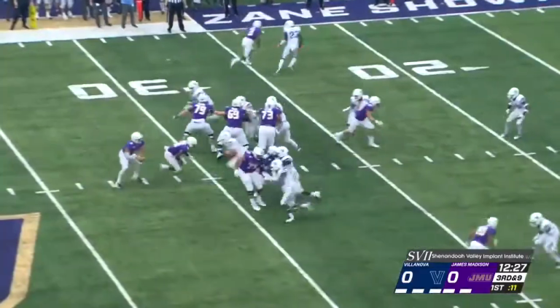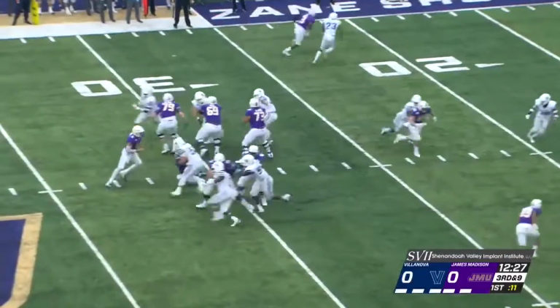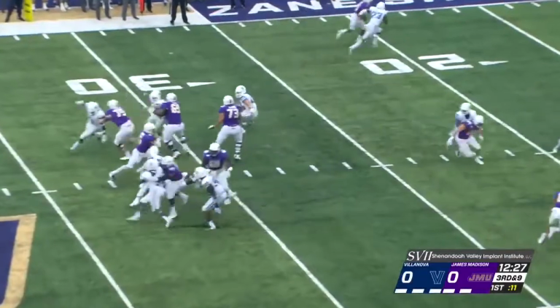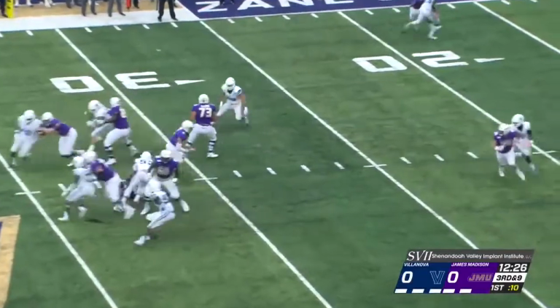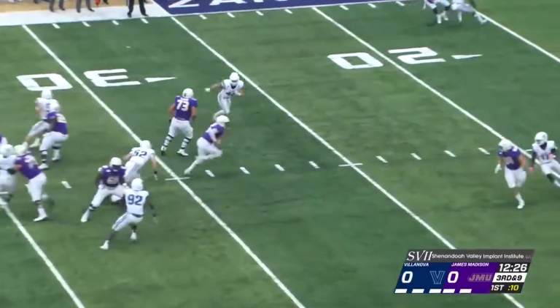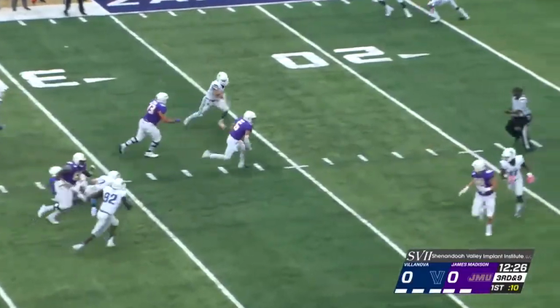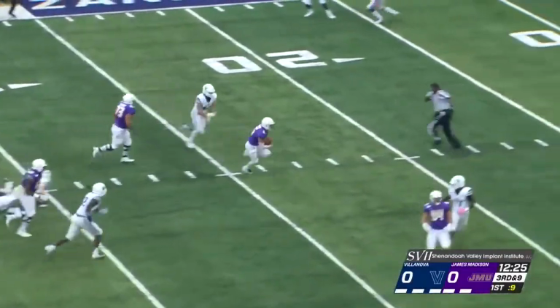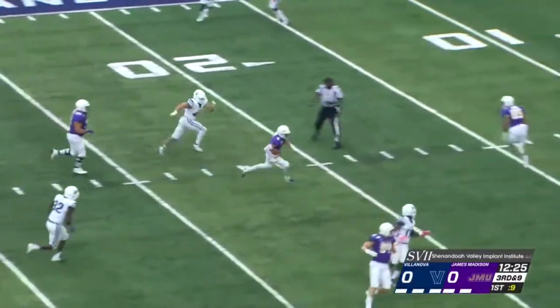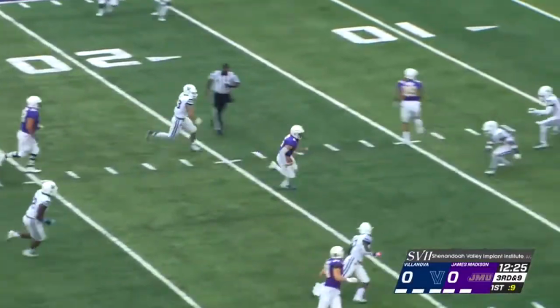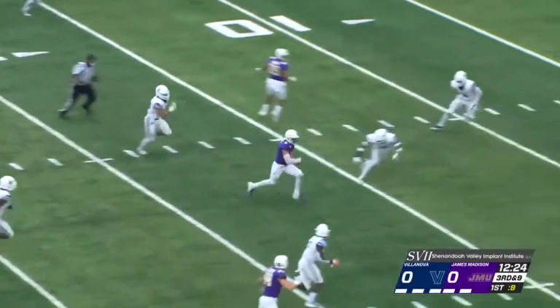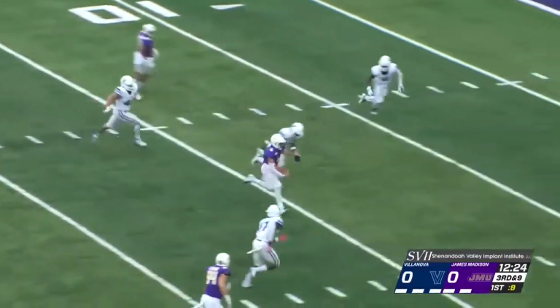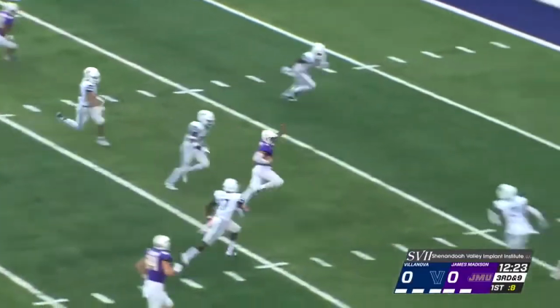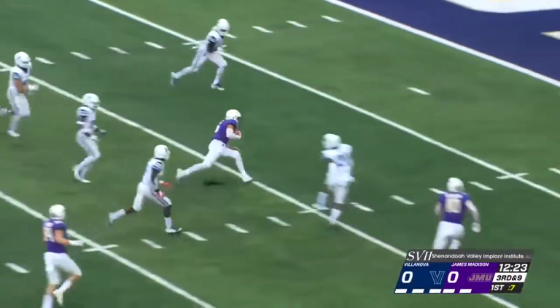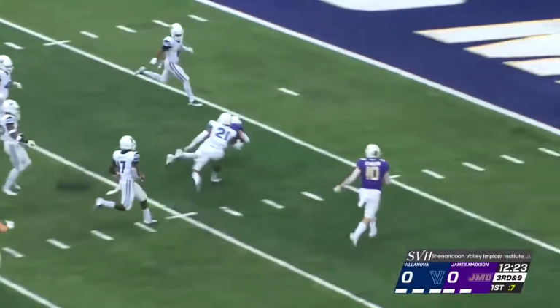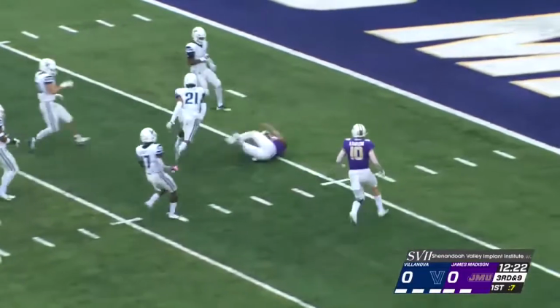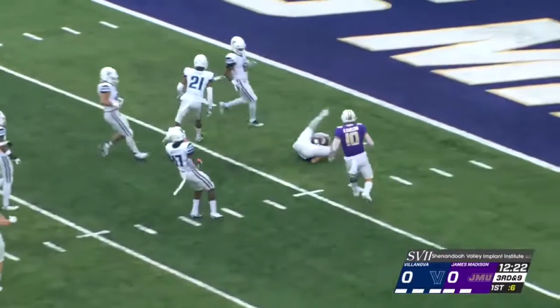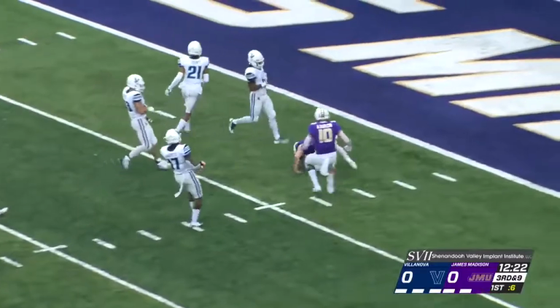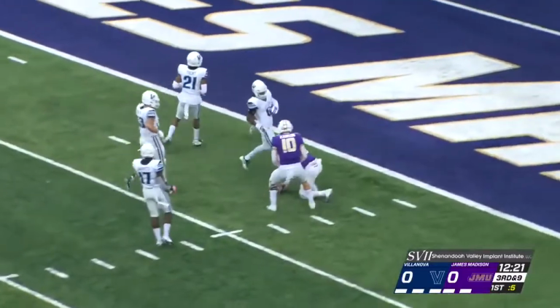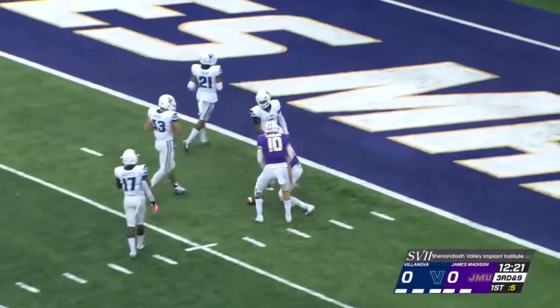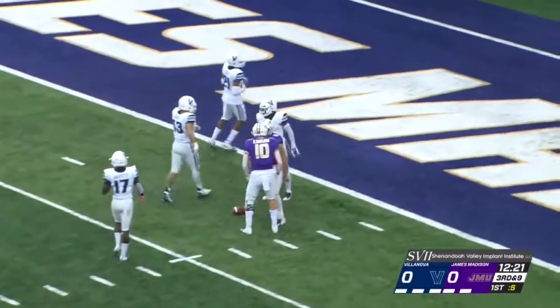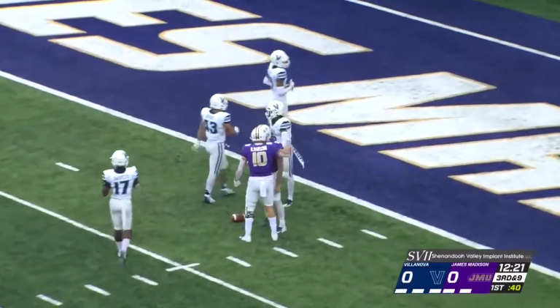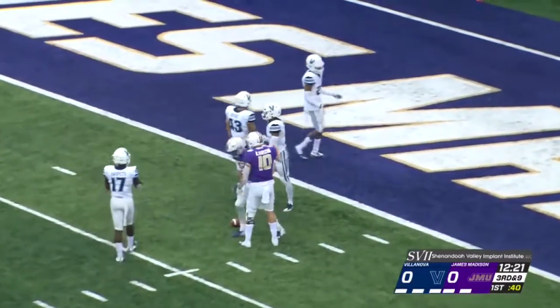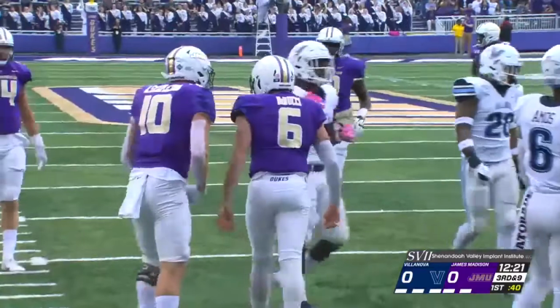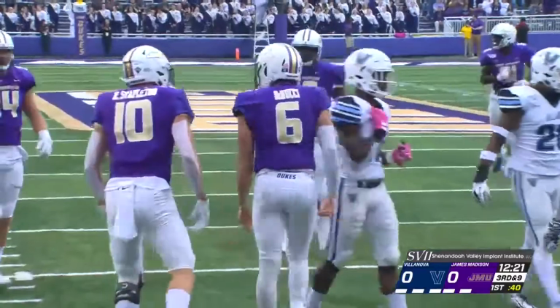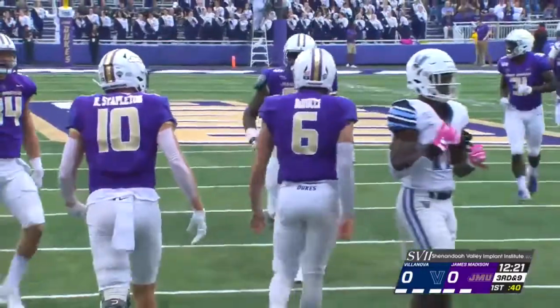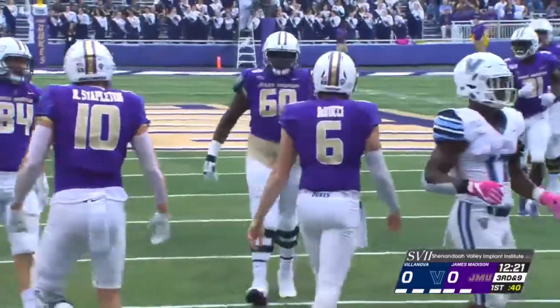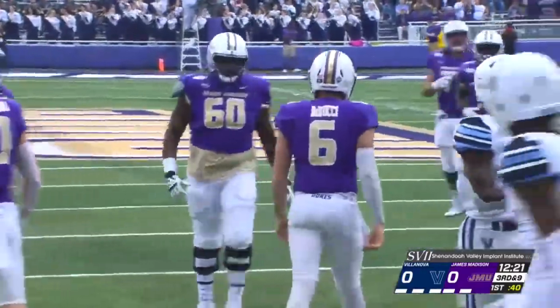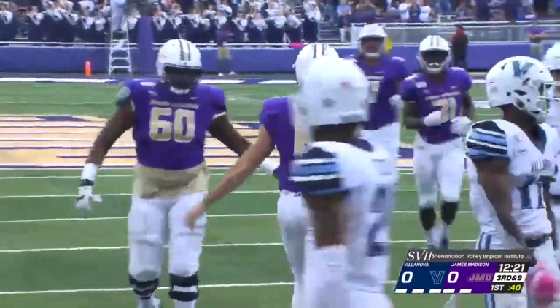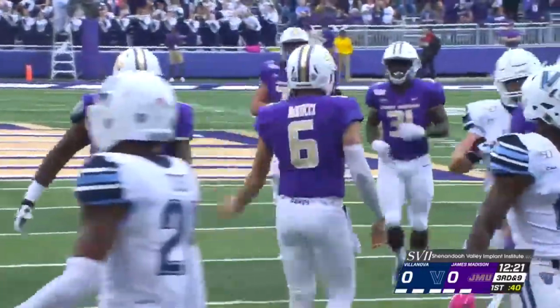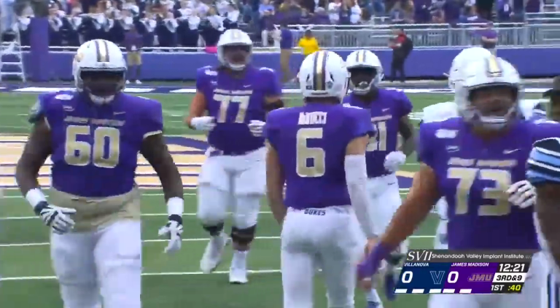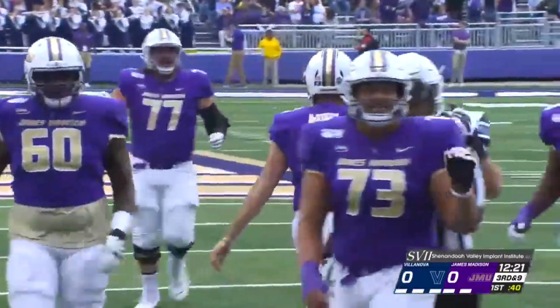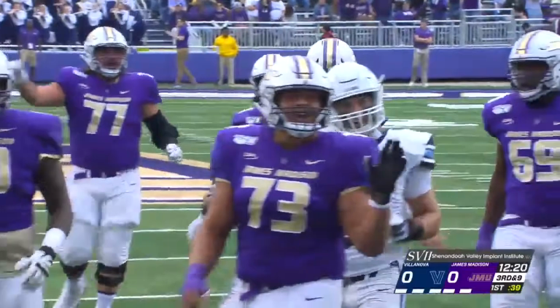Here they all come, and DiNucci right up the middle as they read it perfectly. There's DiNucci to the 10, and he's going to dive forward up to the 6-yard line. A tremendous call by the JMU offensive coordinator.